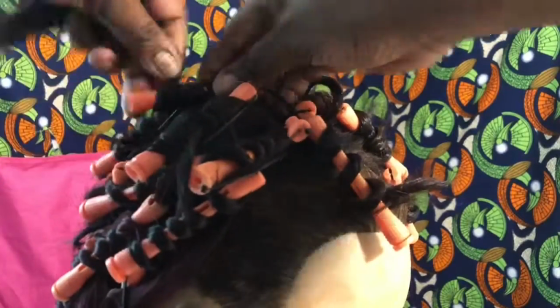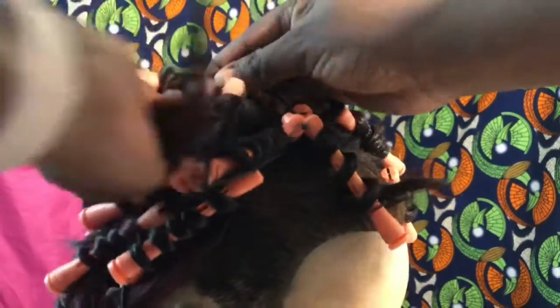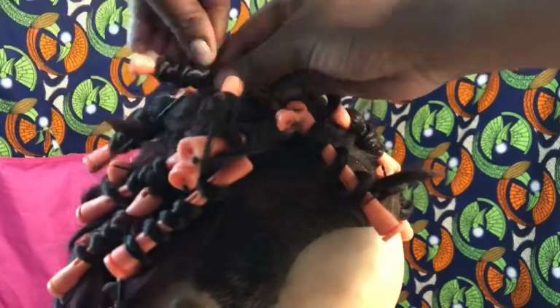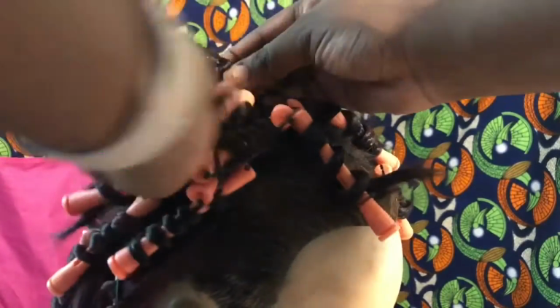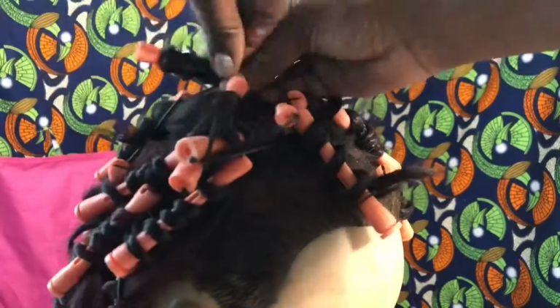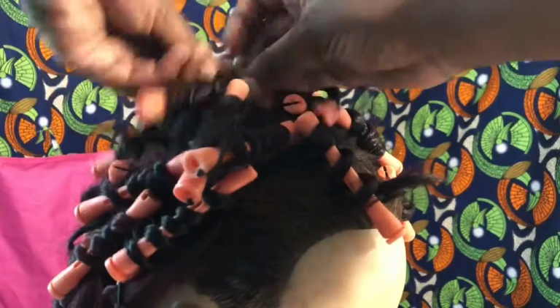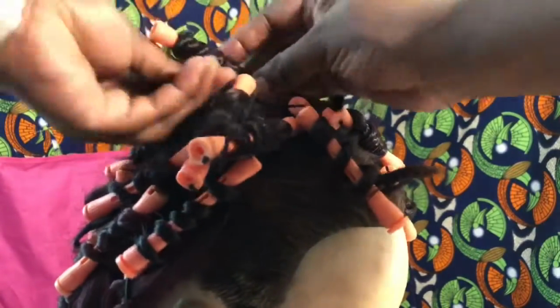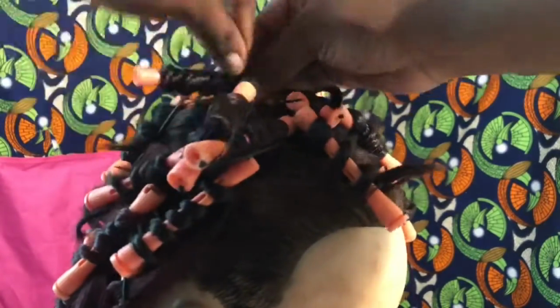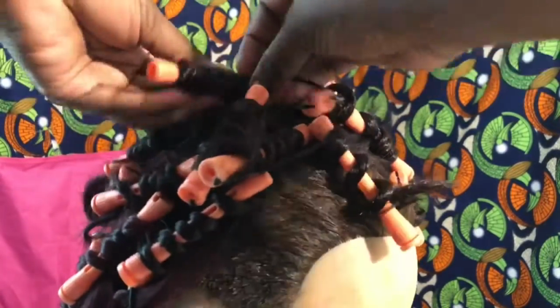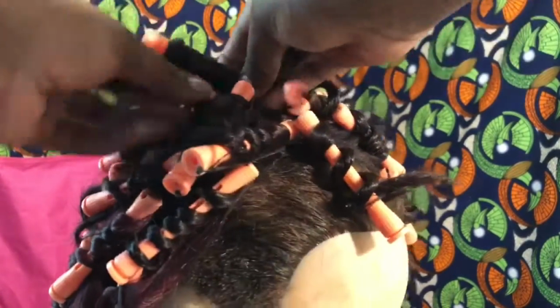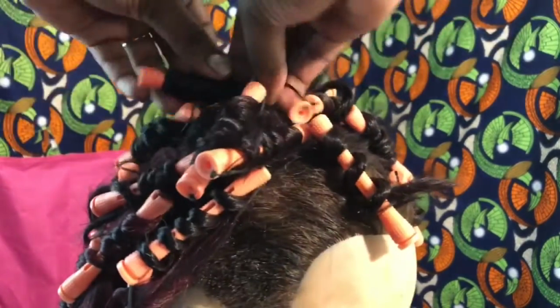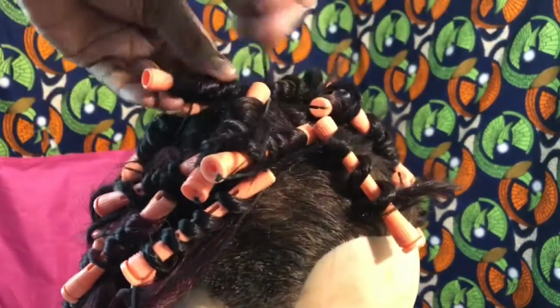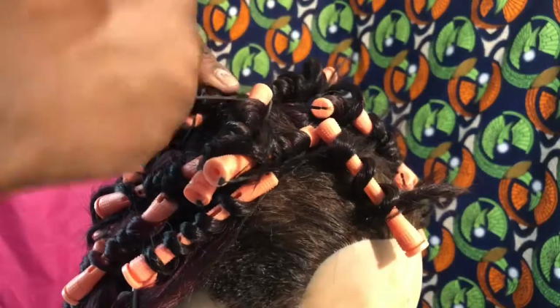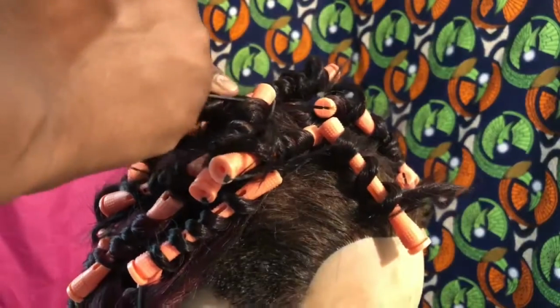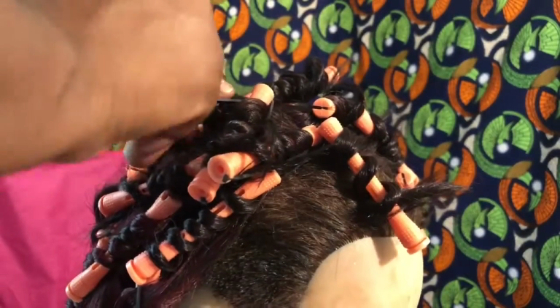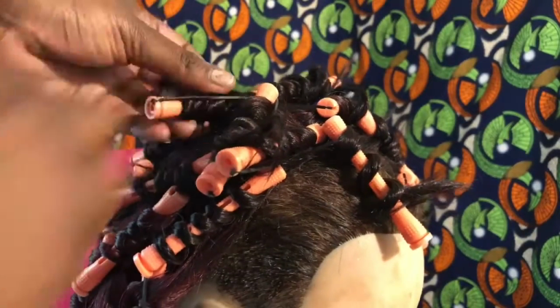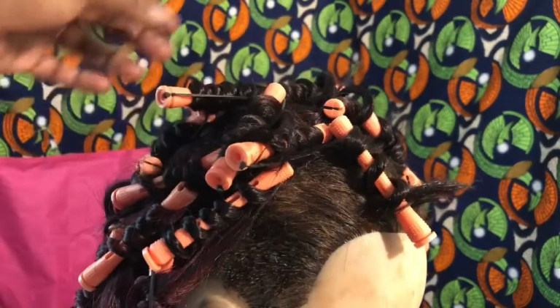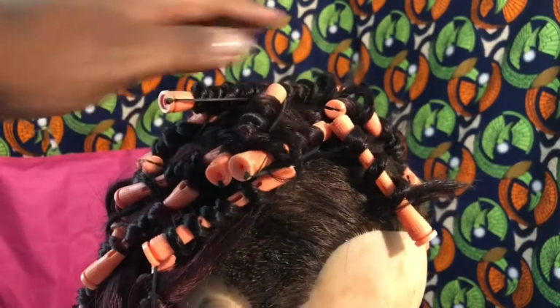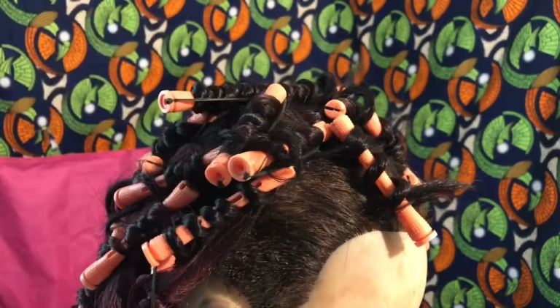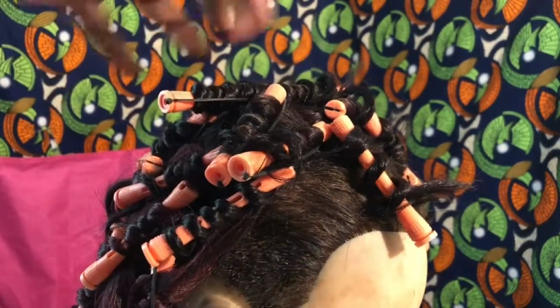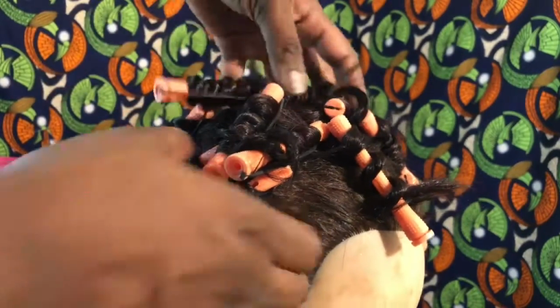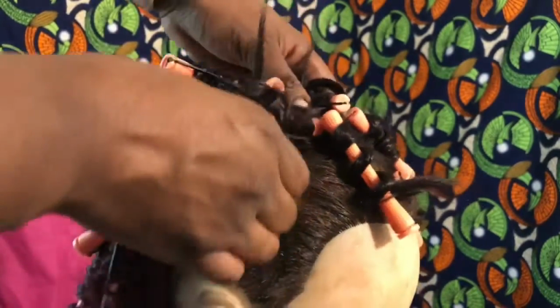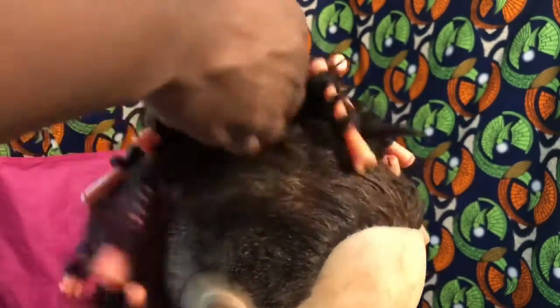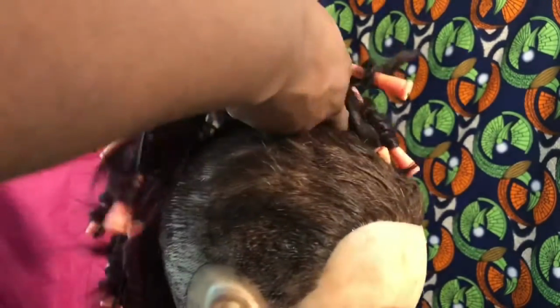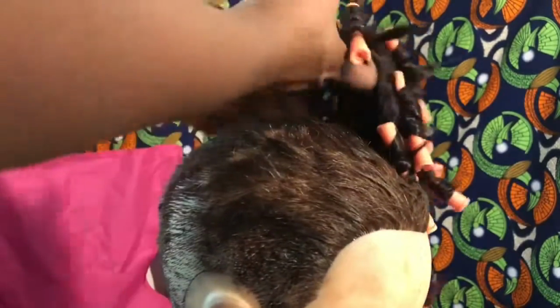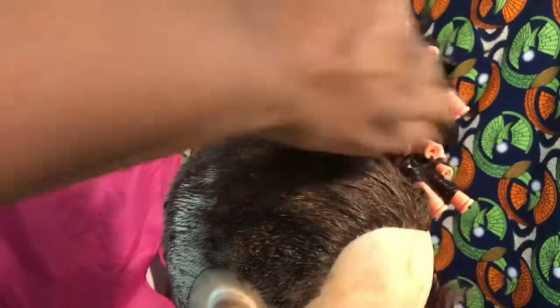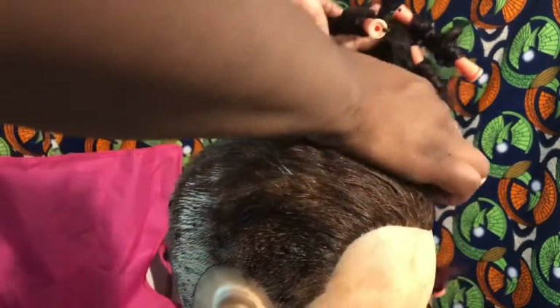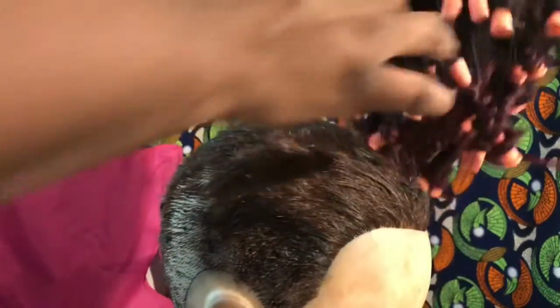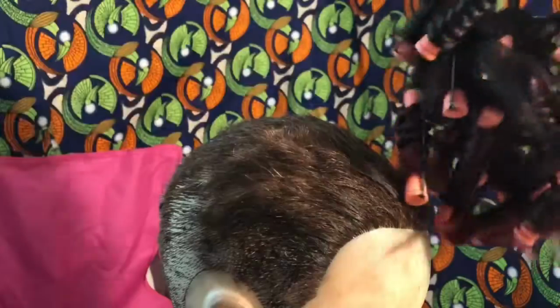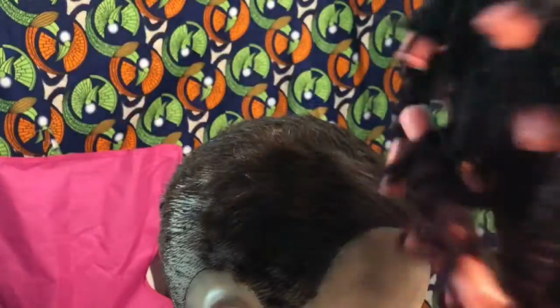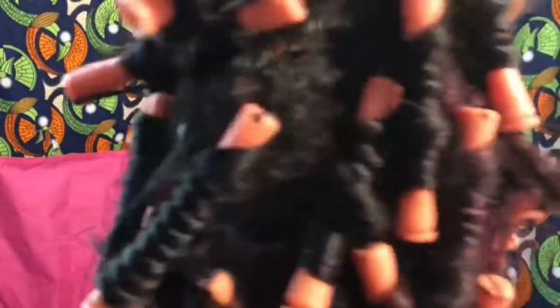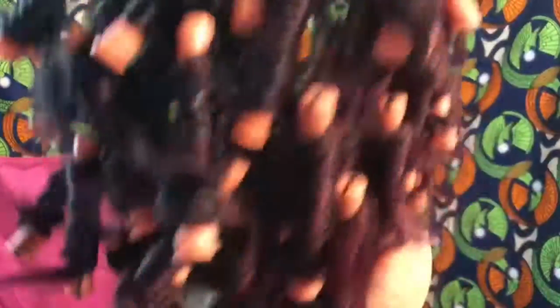To ensure that you get an even curl pattern. And now that all the hair has been placed on rollers, the wig is ready for the next step.